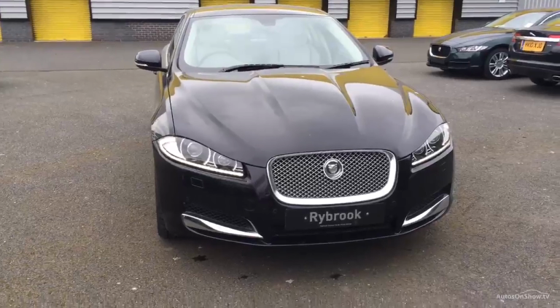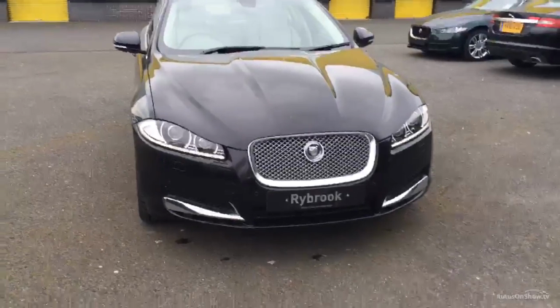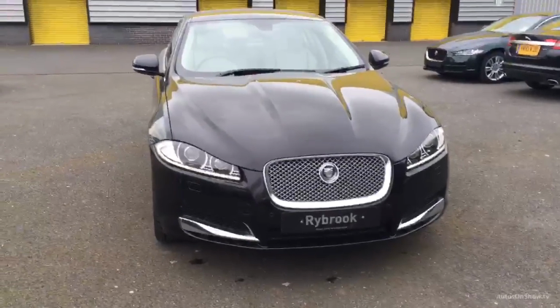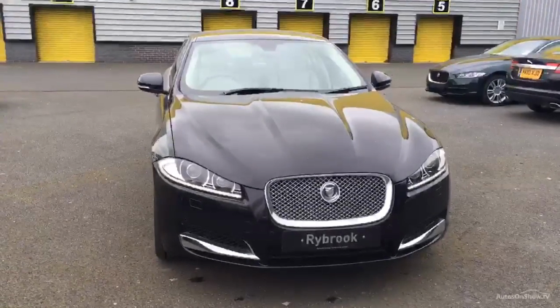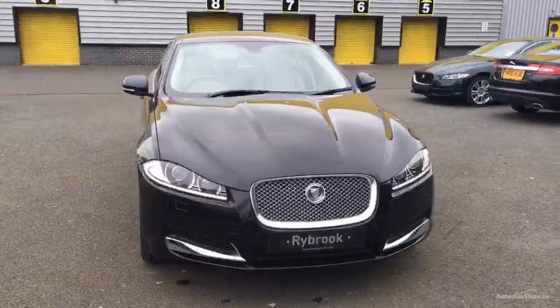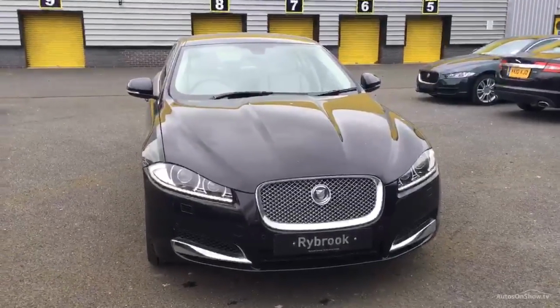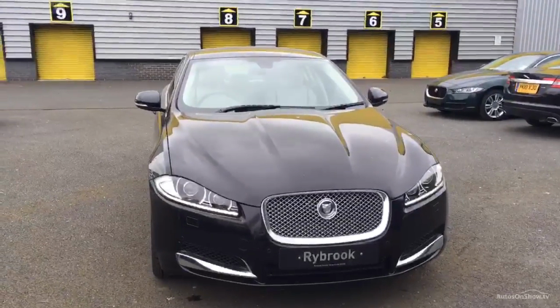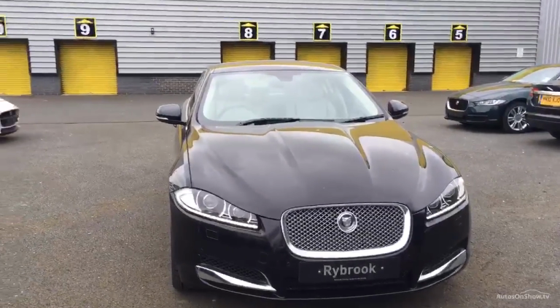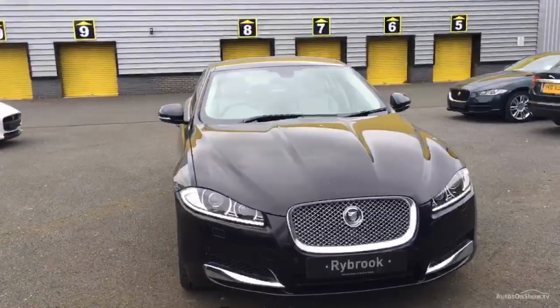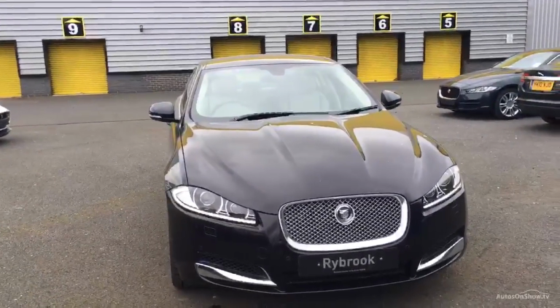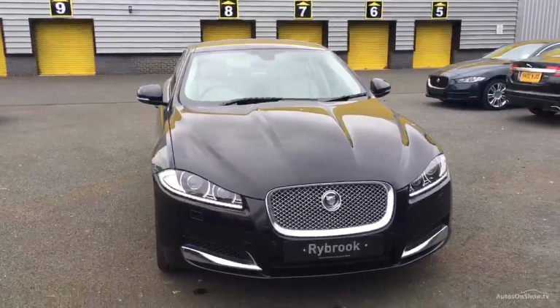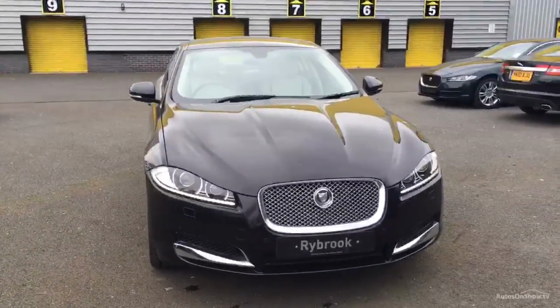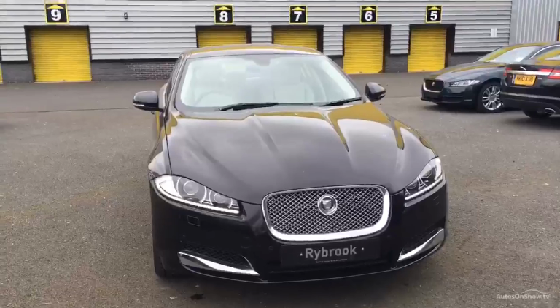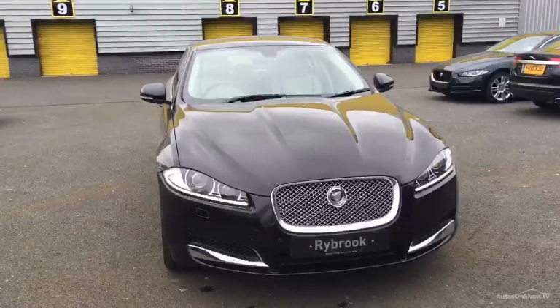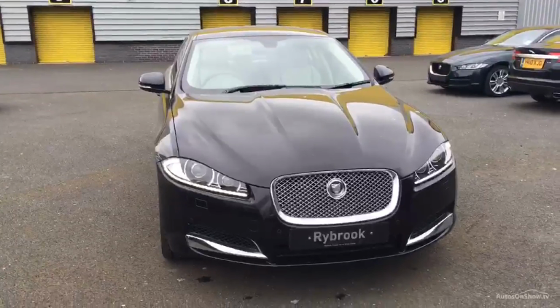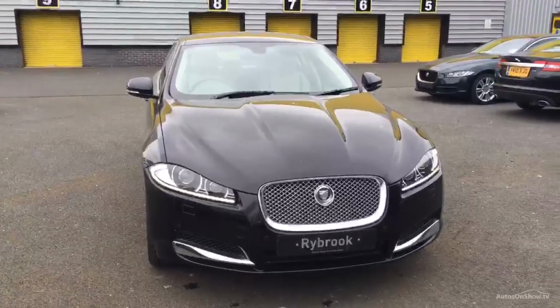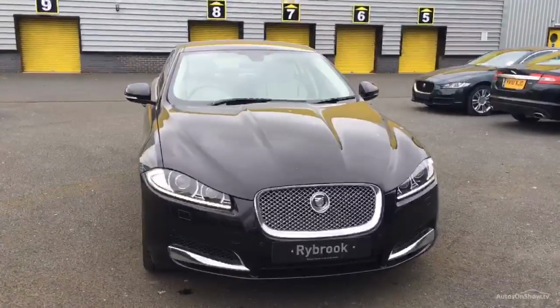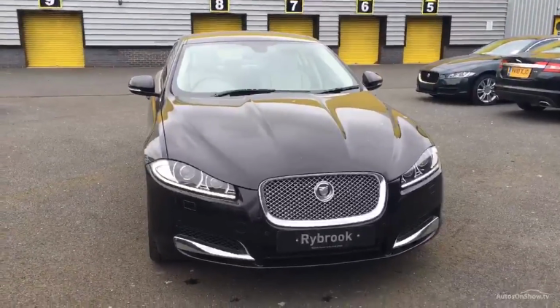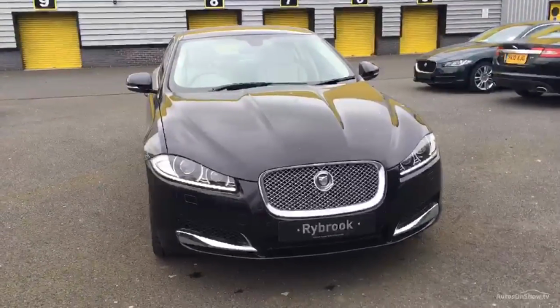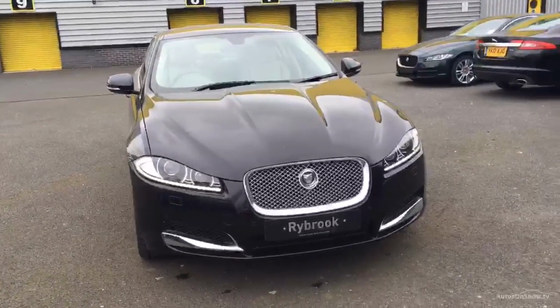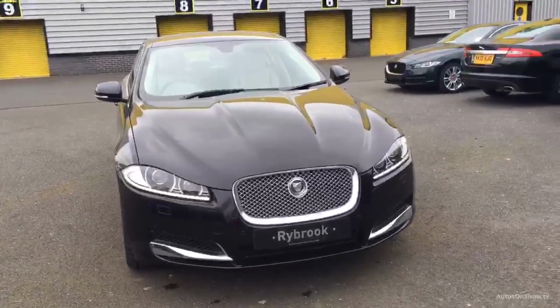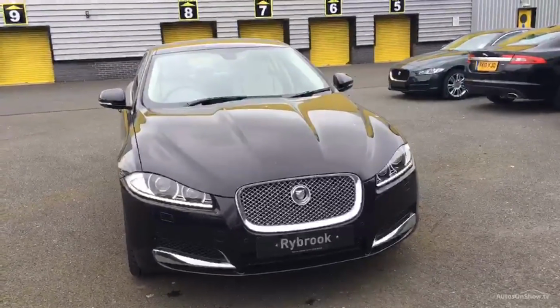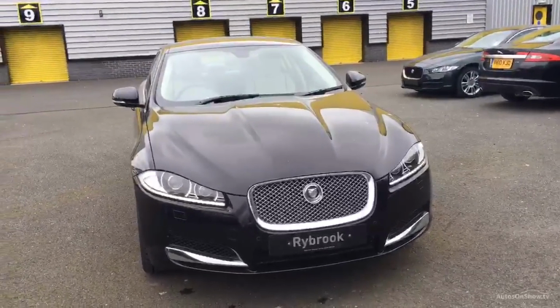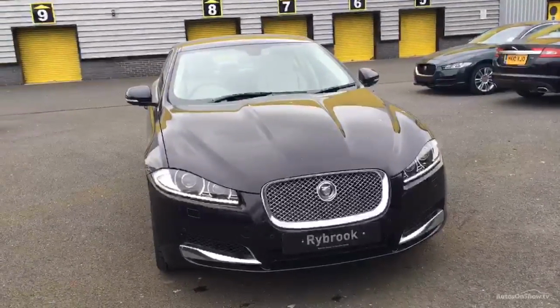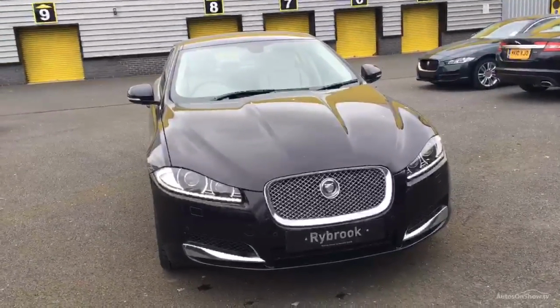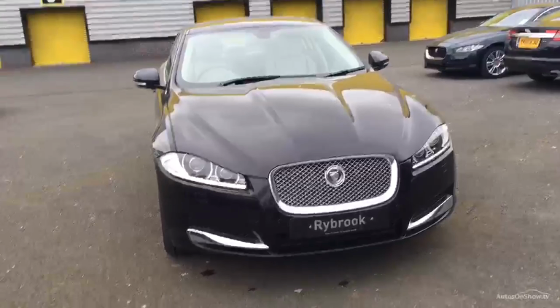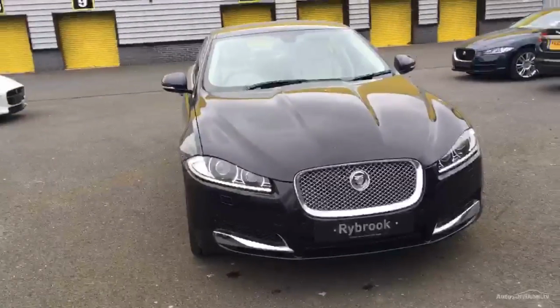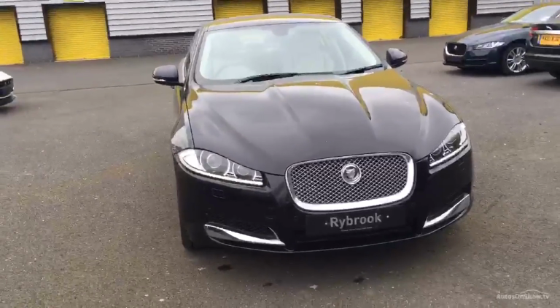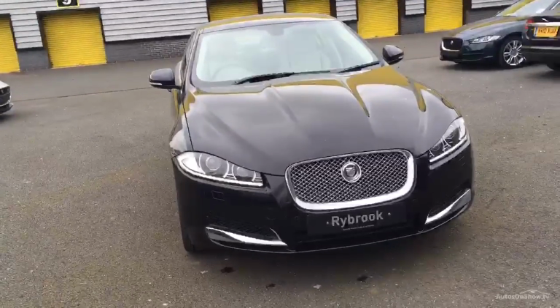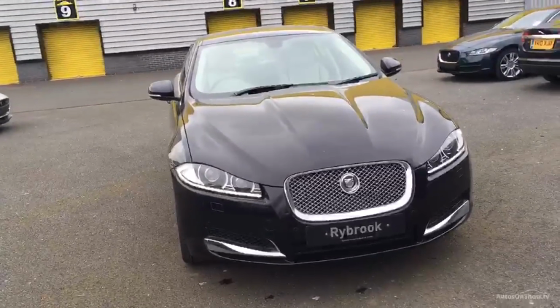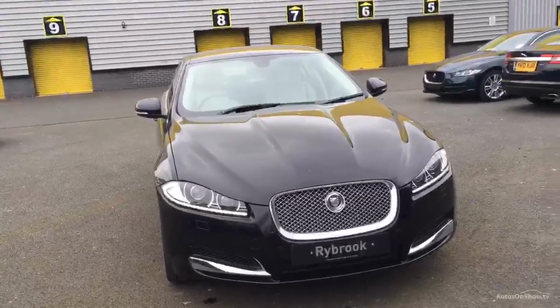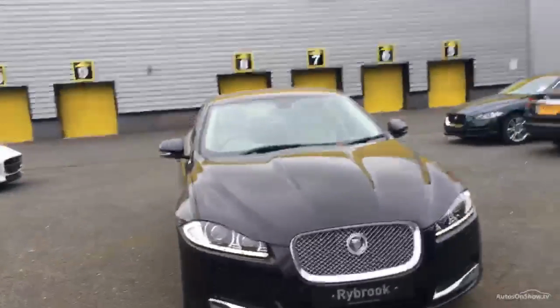Welcome to the driver at Jaguar Chester. Here we have OY62ZZB. It's a Jaguar XF 2.2 diesel automatic, and as you can see the exterior colour is black and we have an interior design of ivory leather.